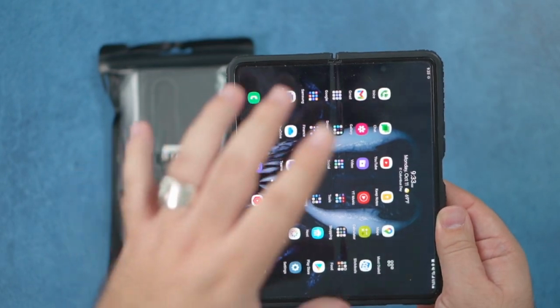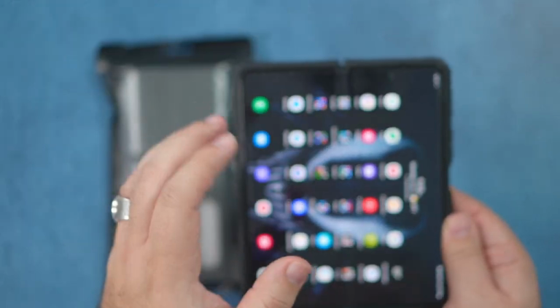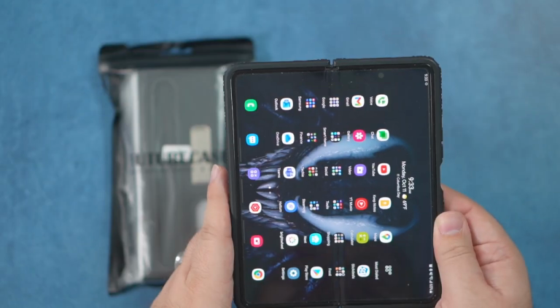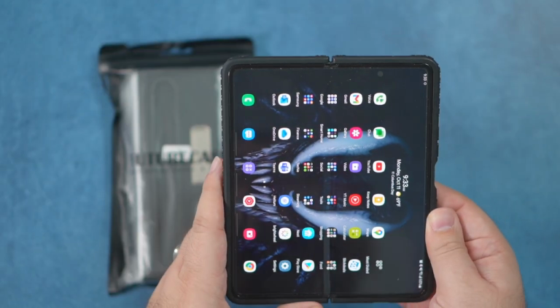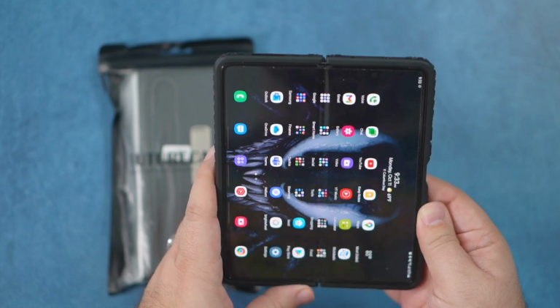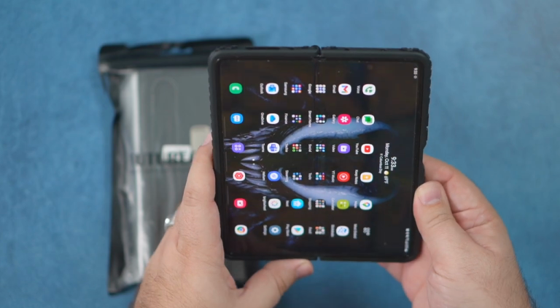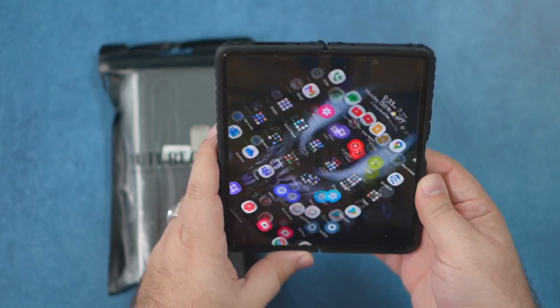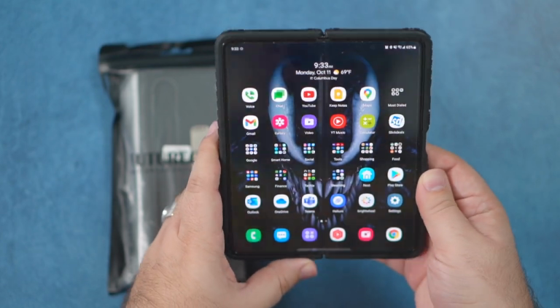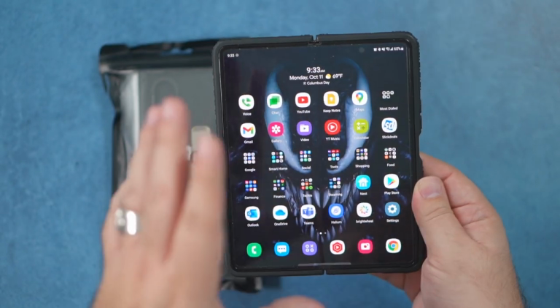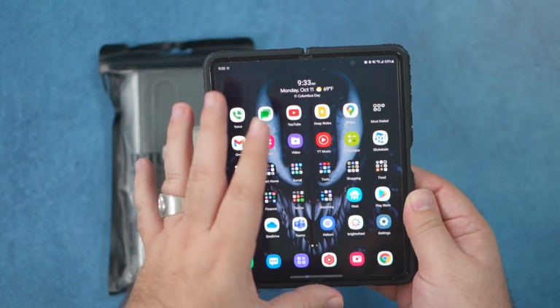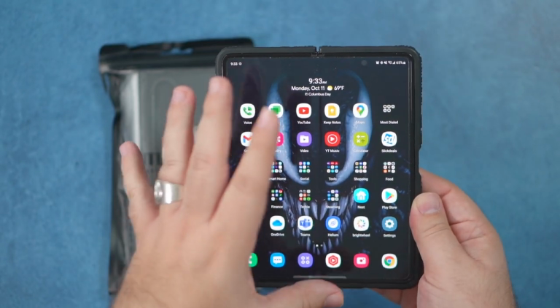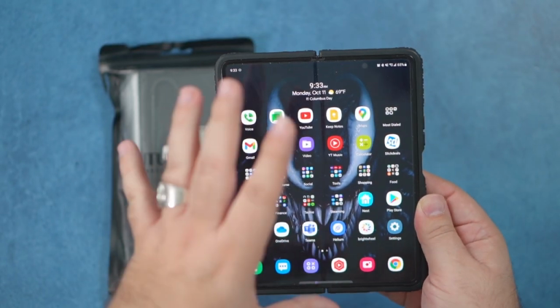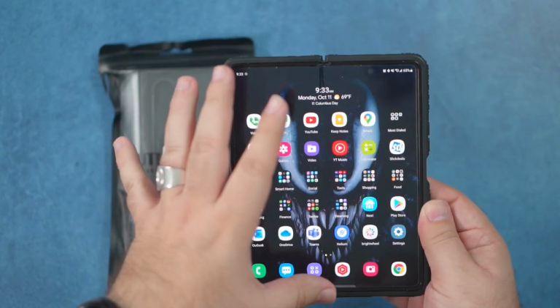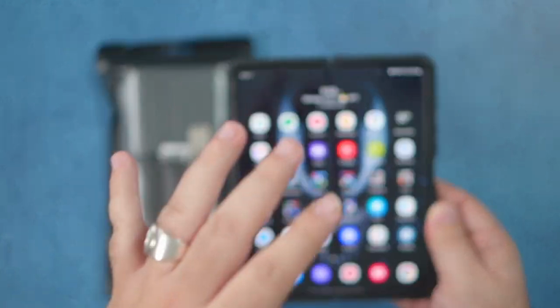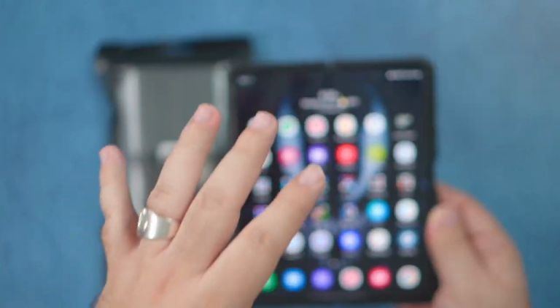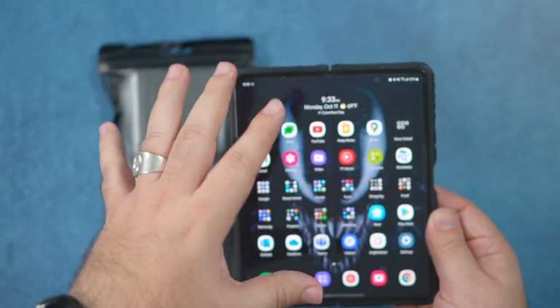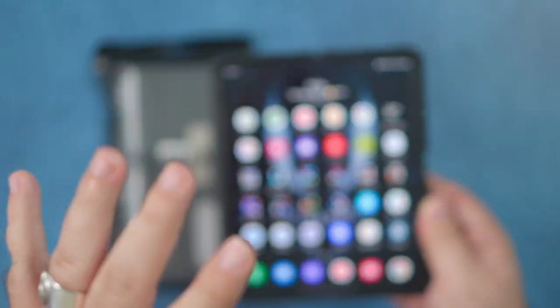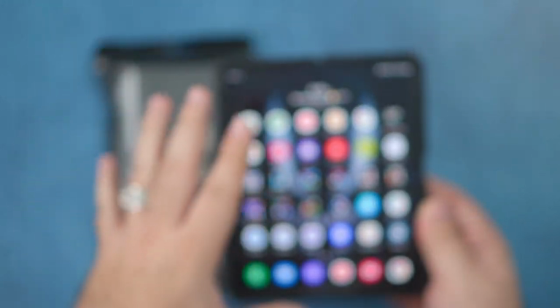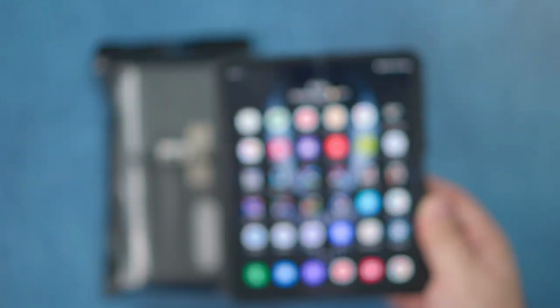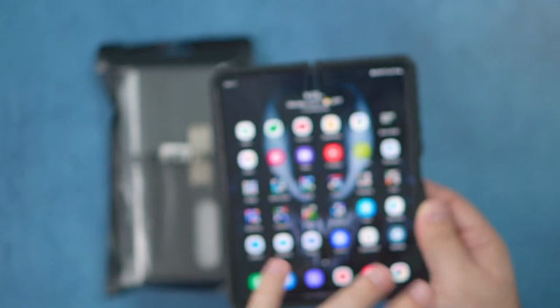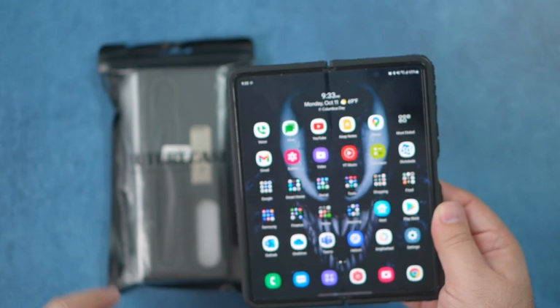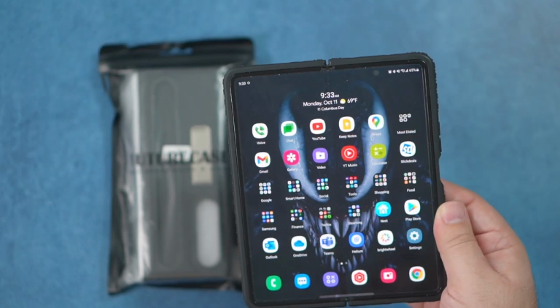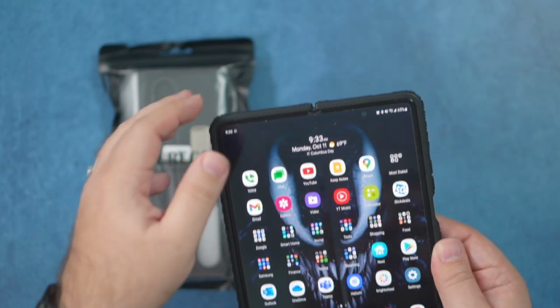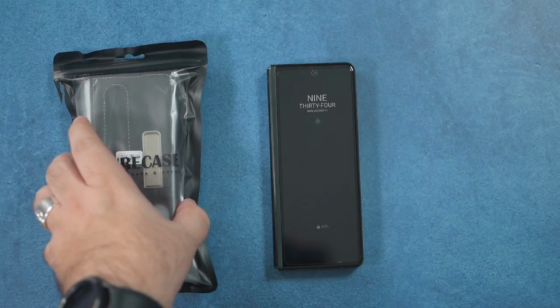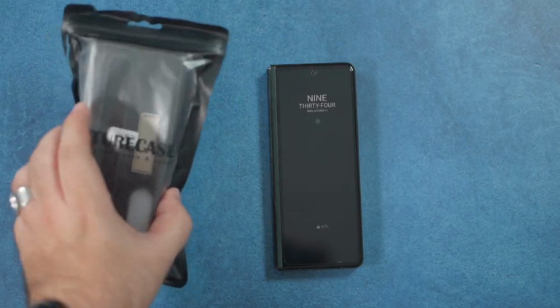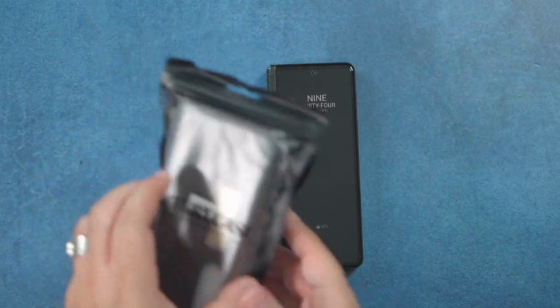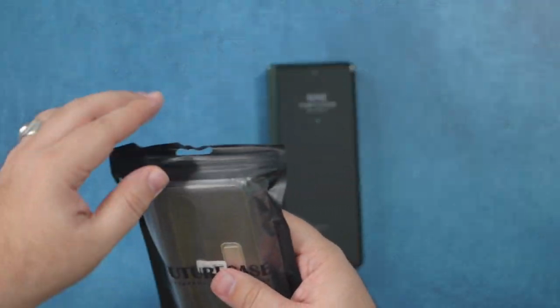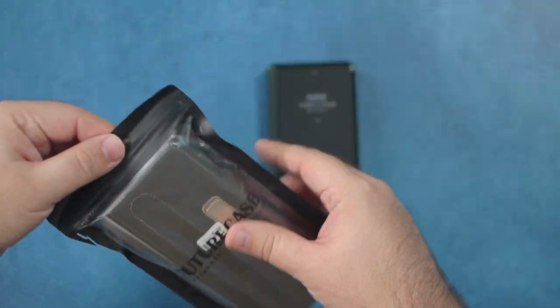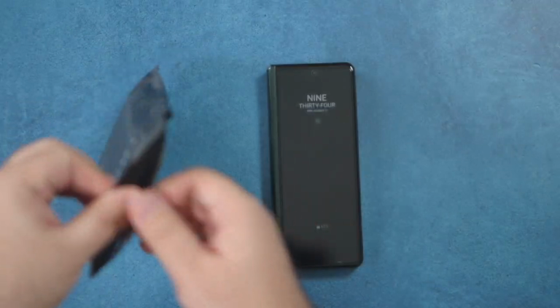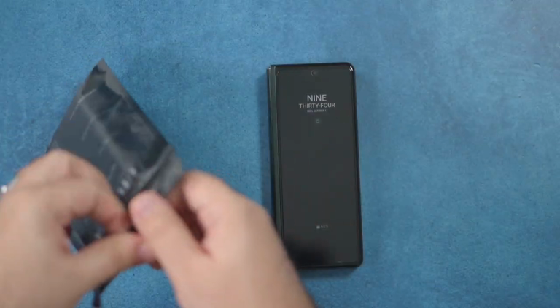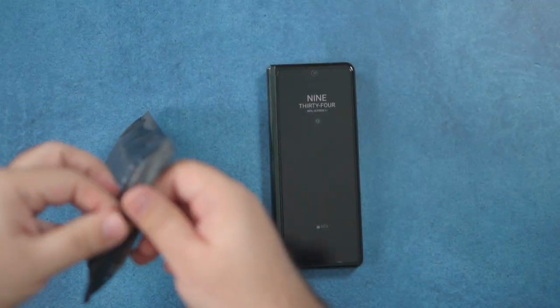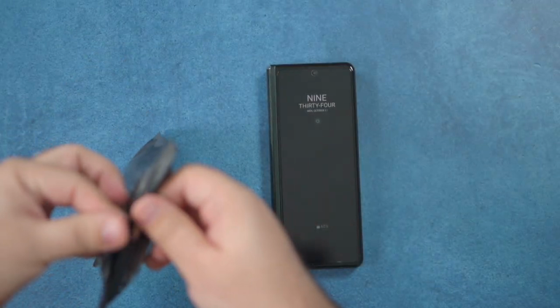Still have the Whitestone Dome glass built into it — the best upgrade I have made. Two weeks in, it still feels perfect and is great. Now let's go ahead and see how this new case fits.